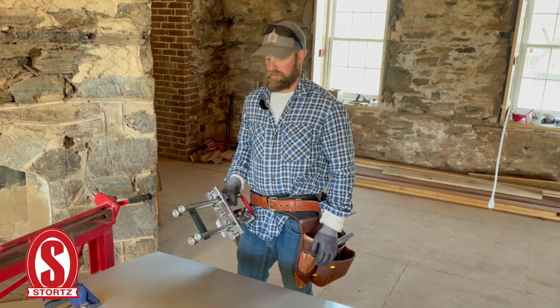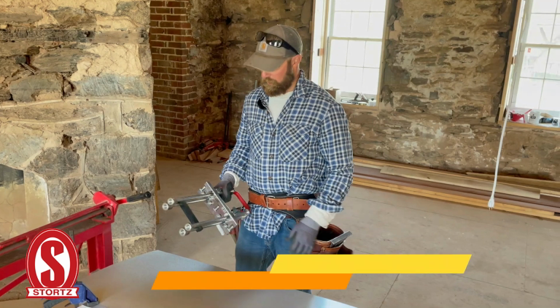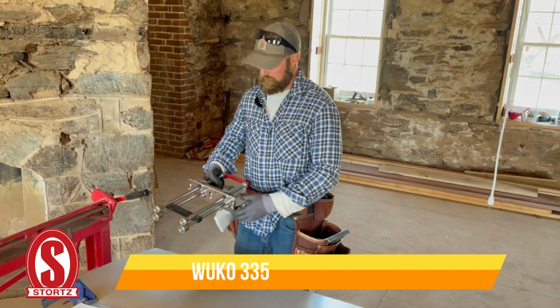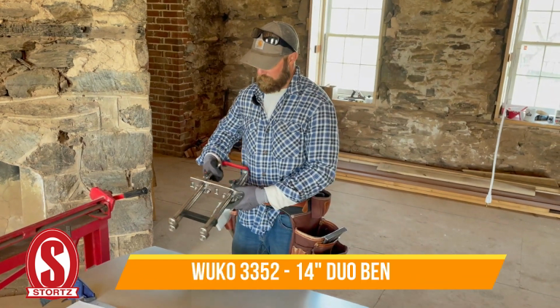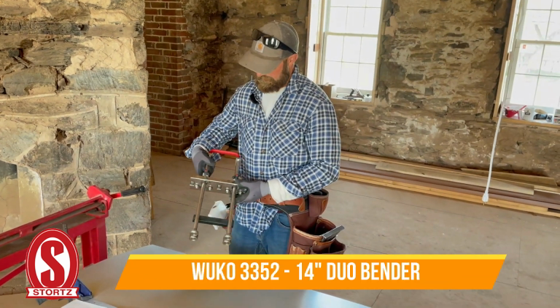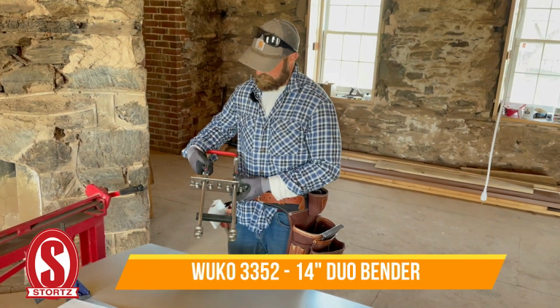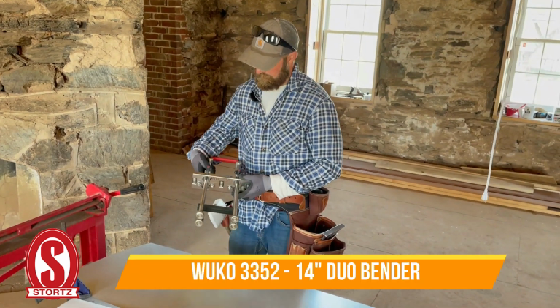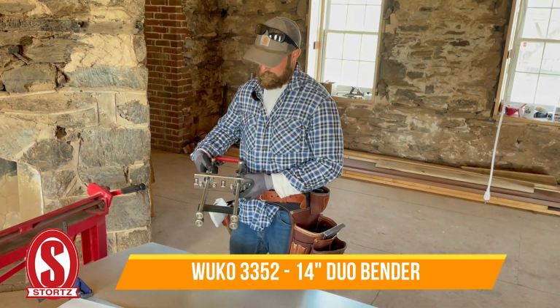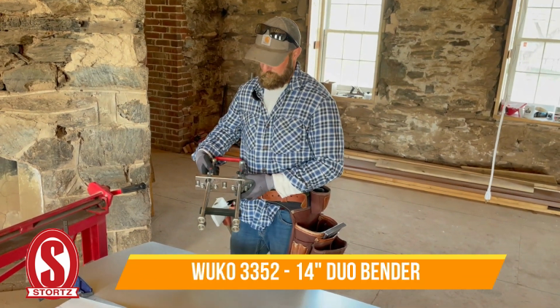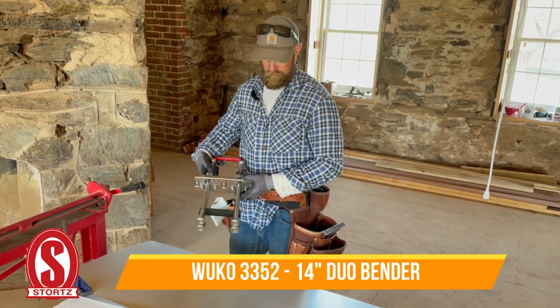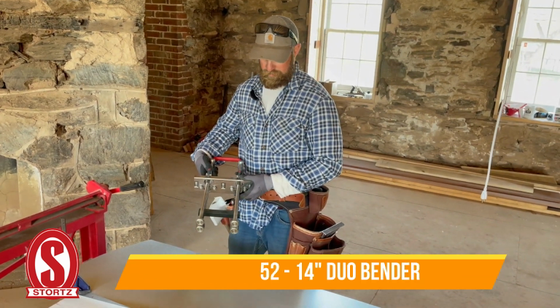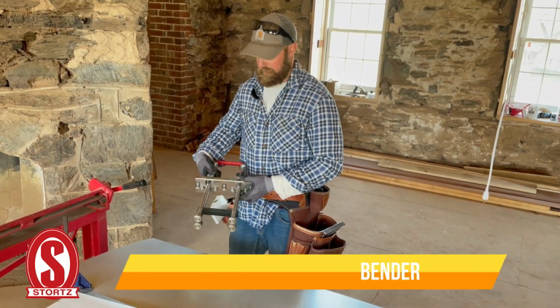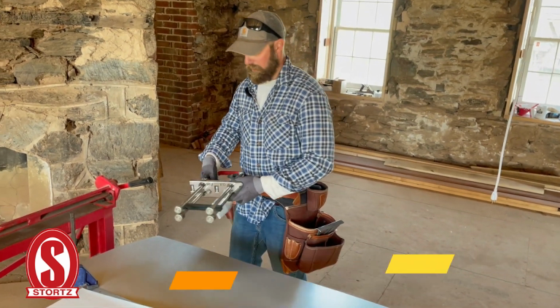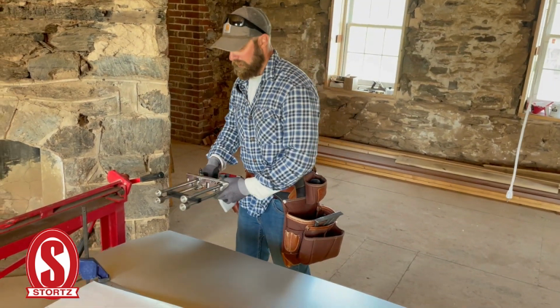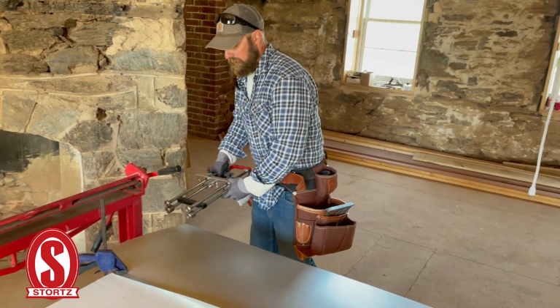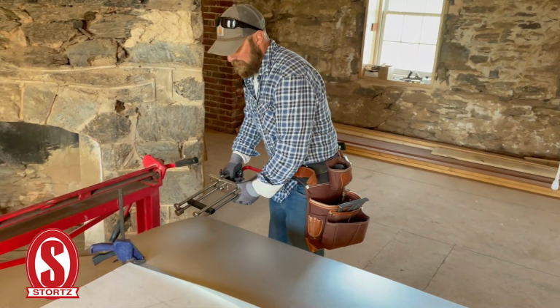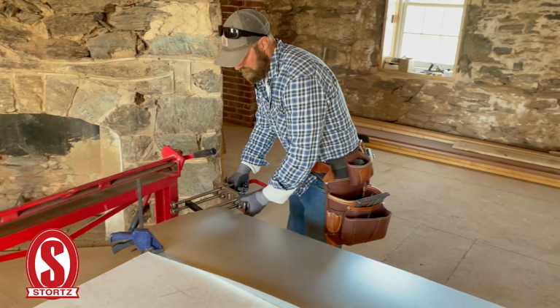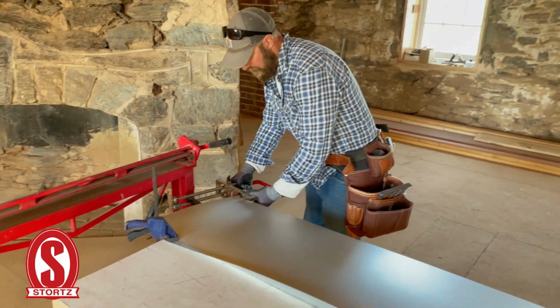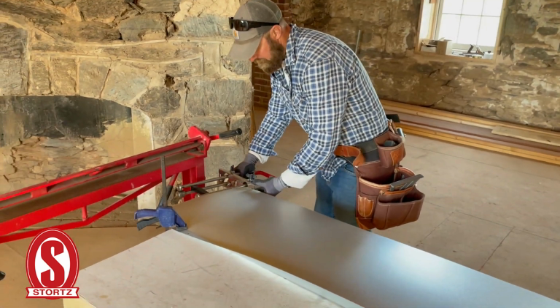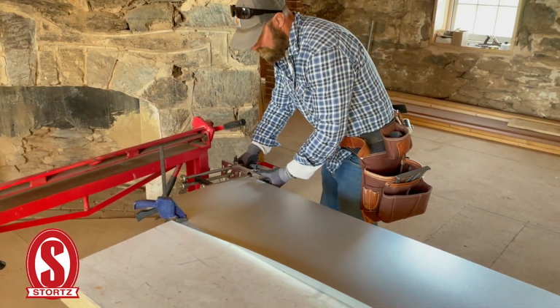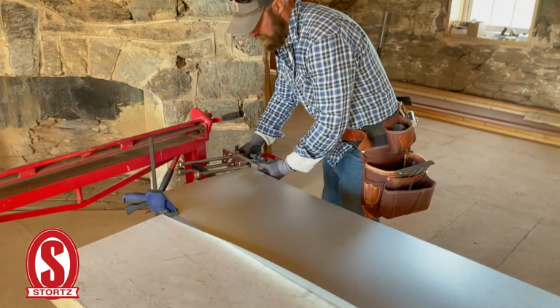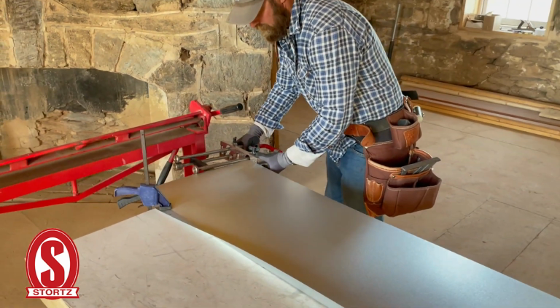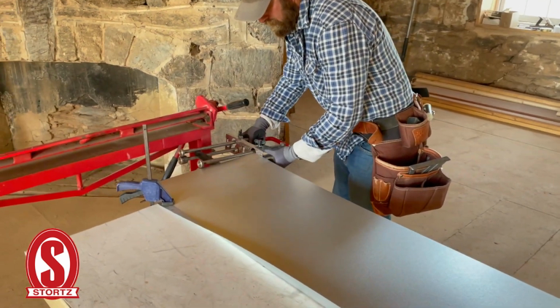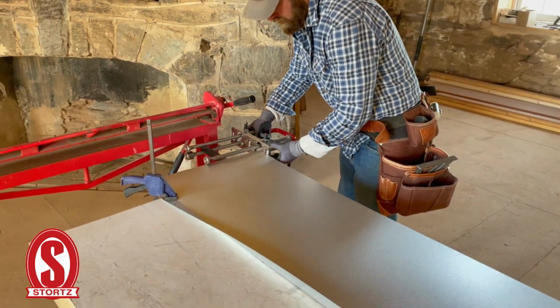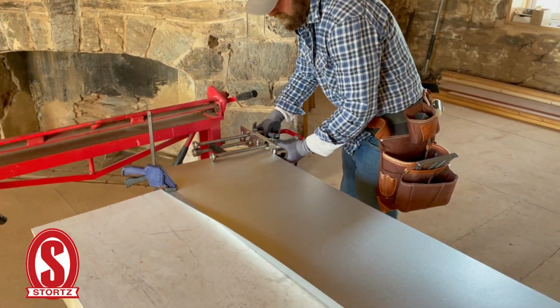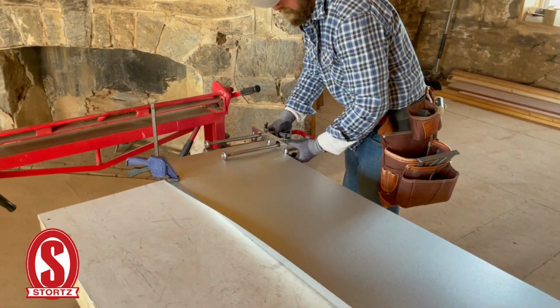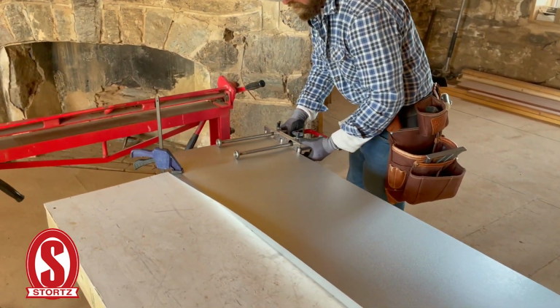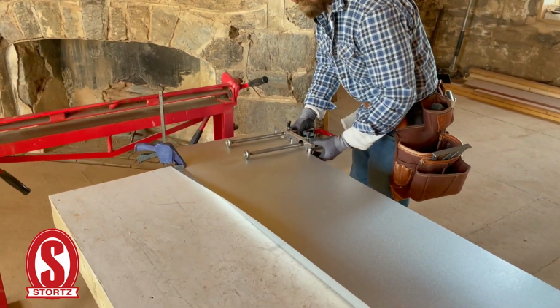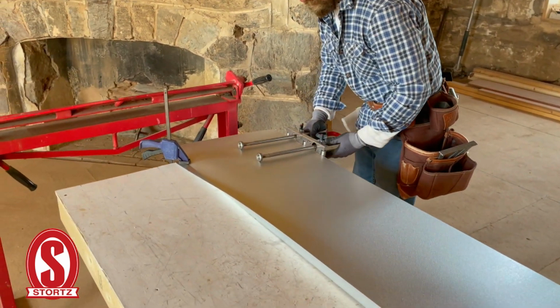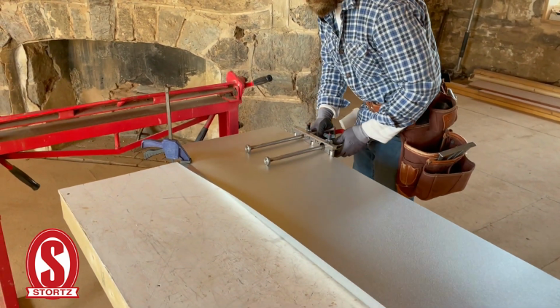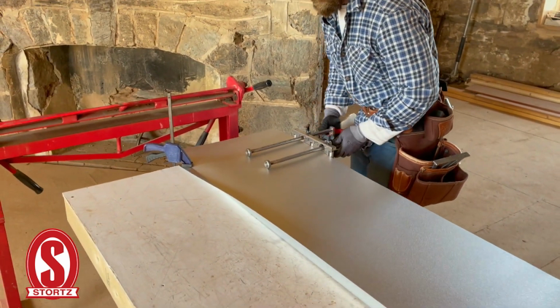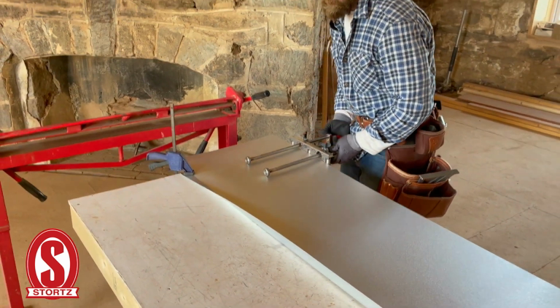We're going to use the 14-inch depth WUKO tool to make our center crease in the valley. This is the best way to make a nice crease.